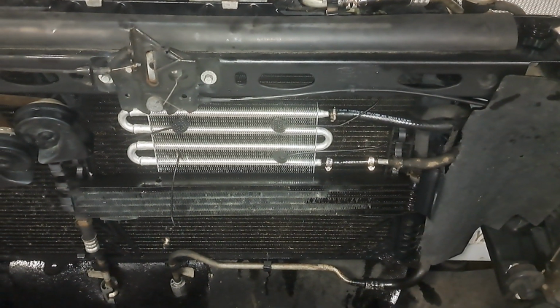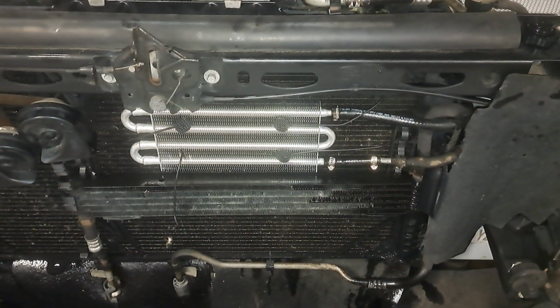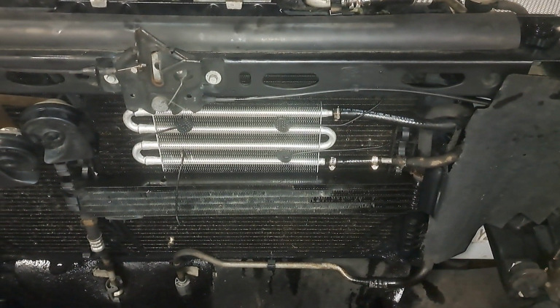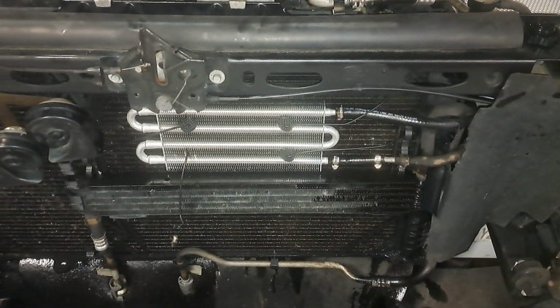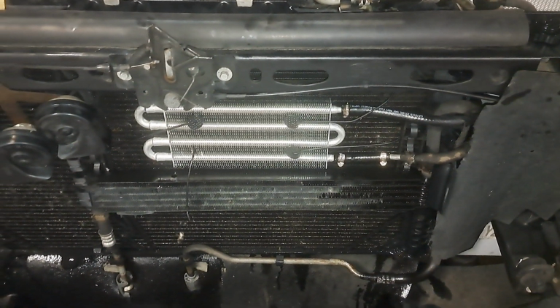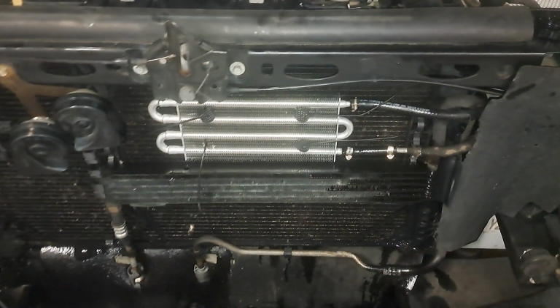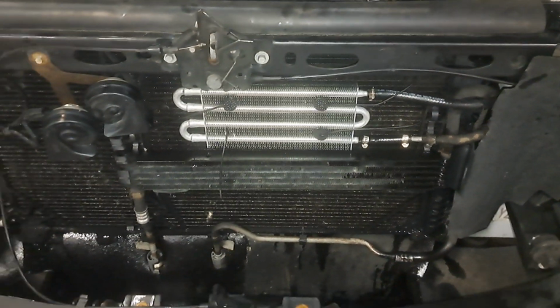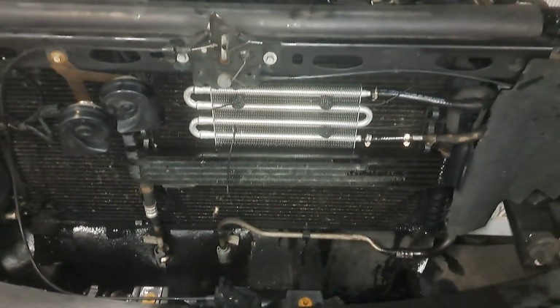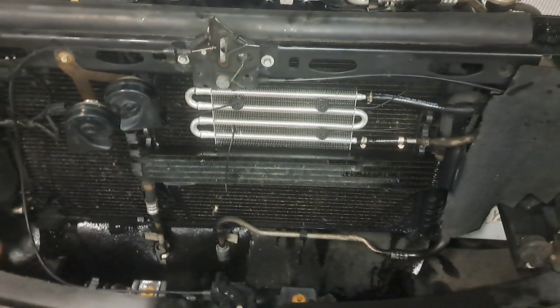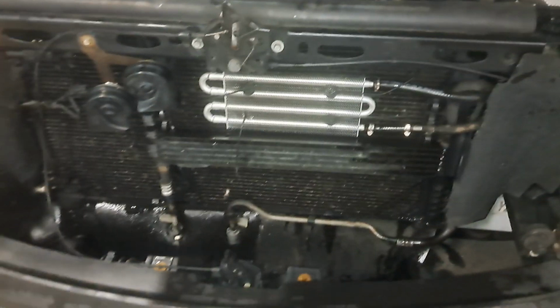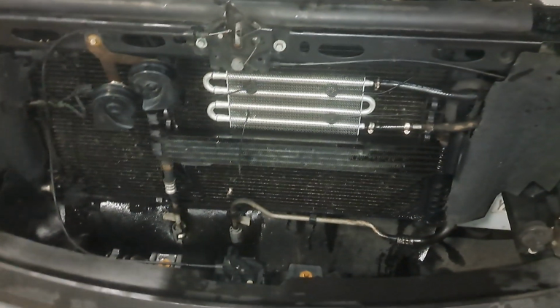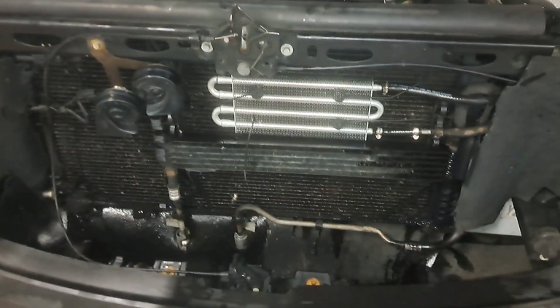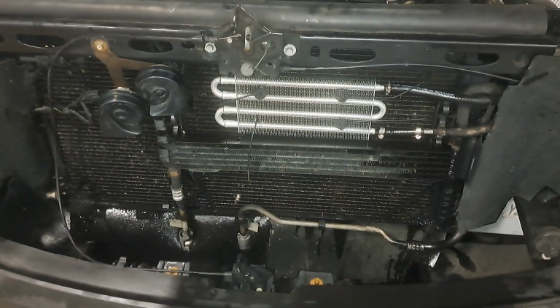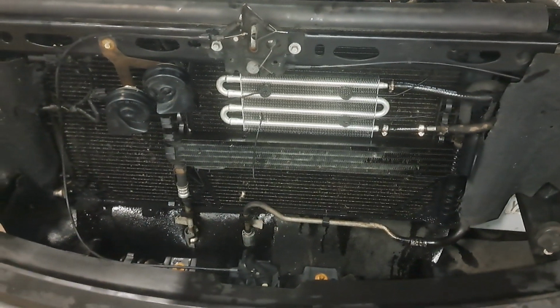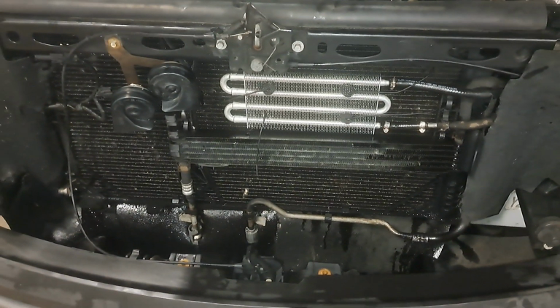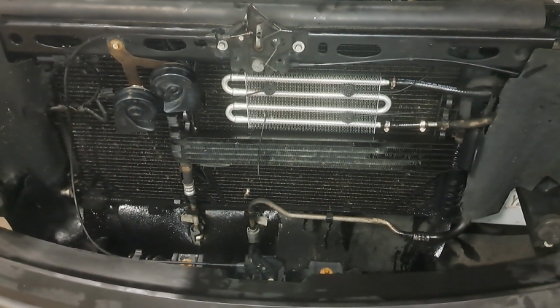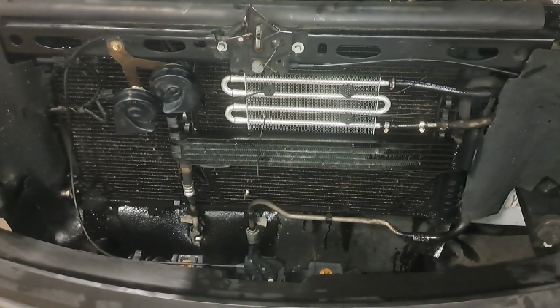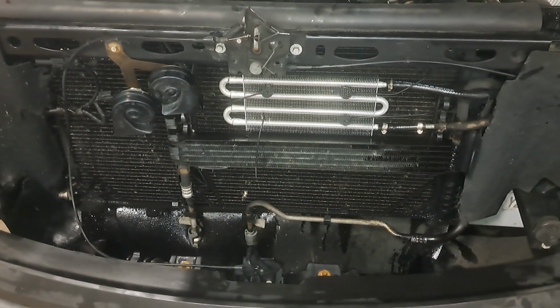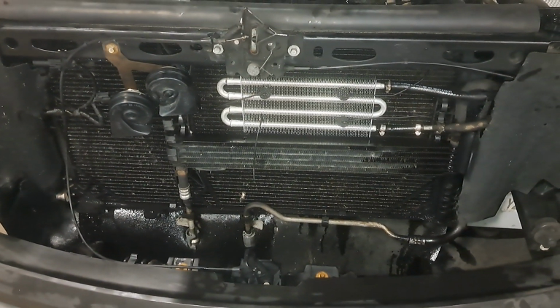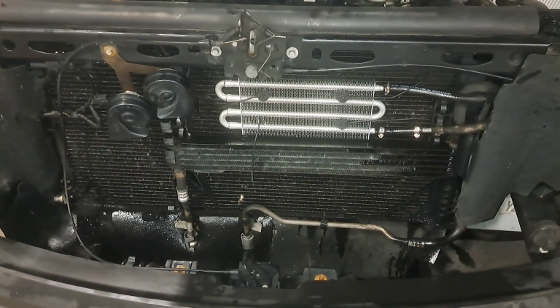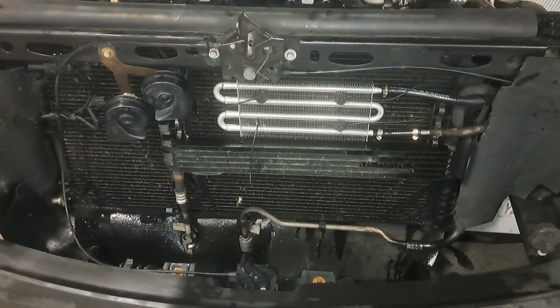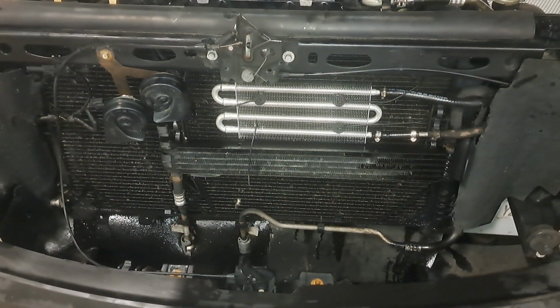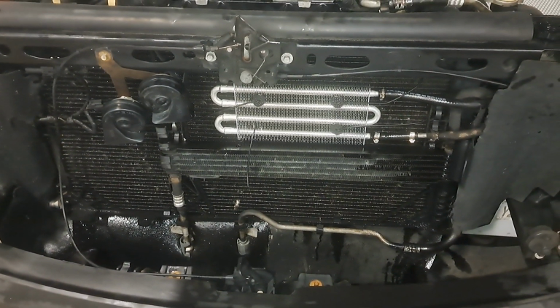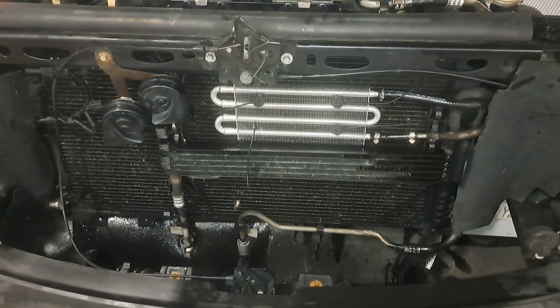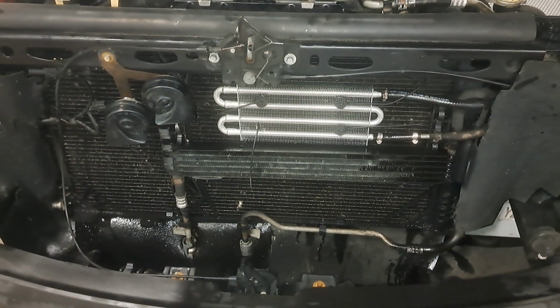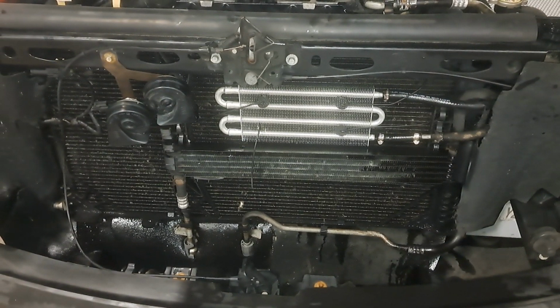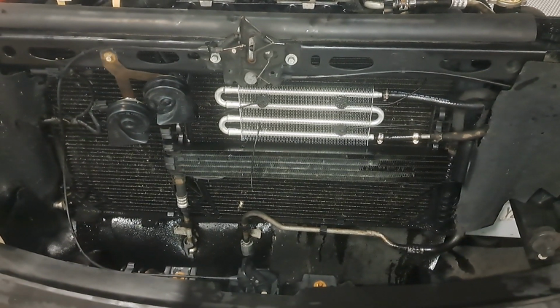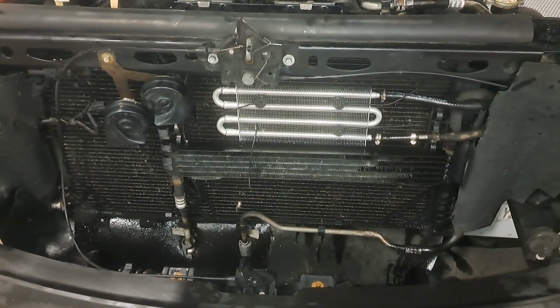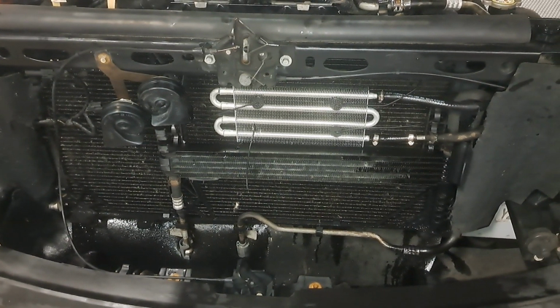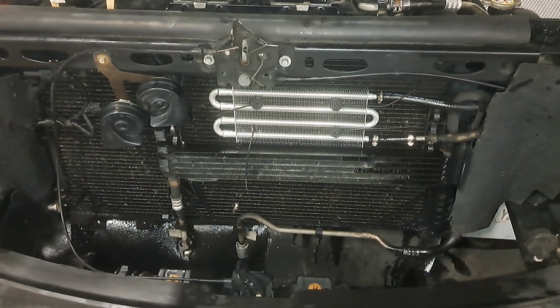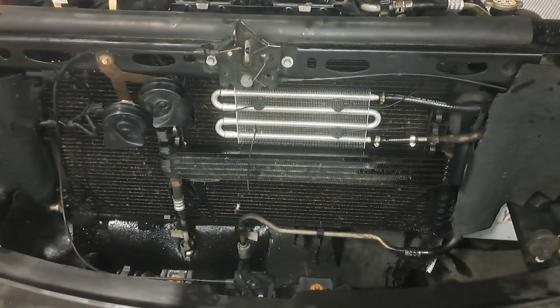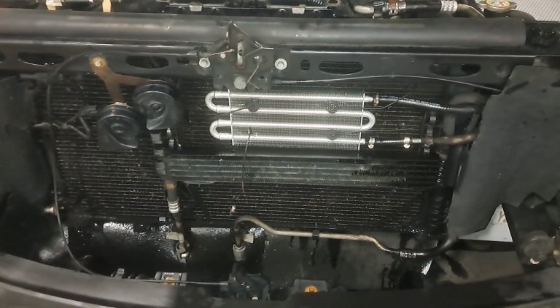It's a way for people who have this same issue — which looks like it's a common issue — to avoid redoing your air conditioning just to change out this entire radiator.